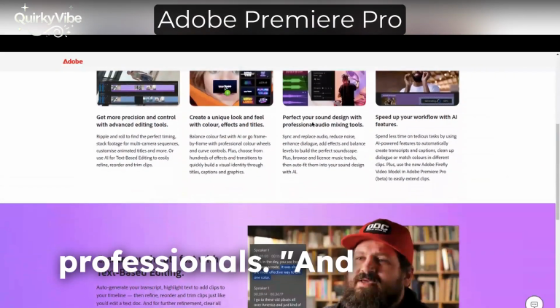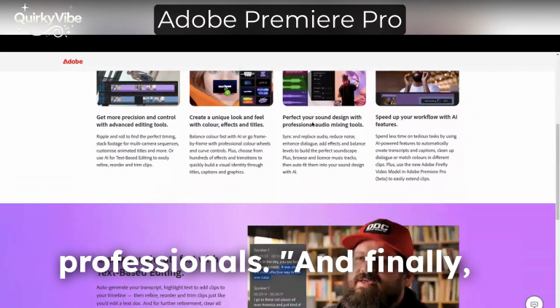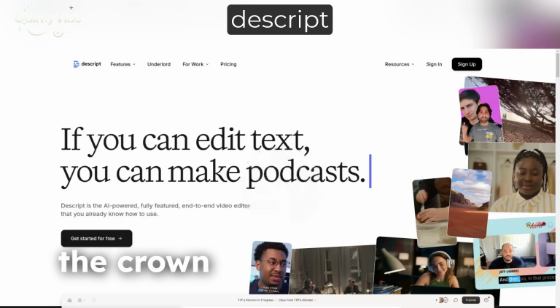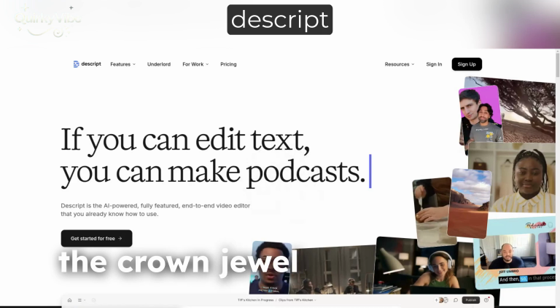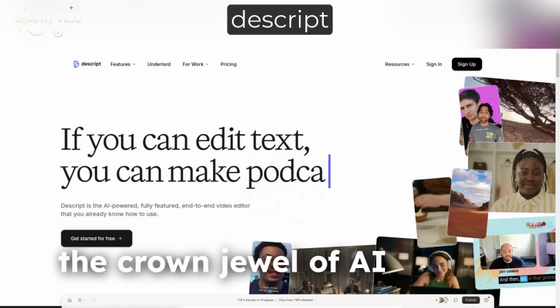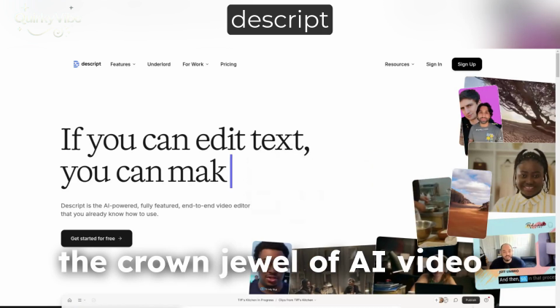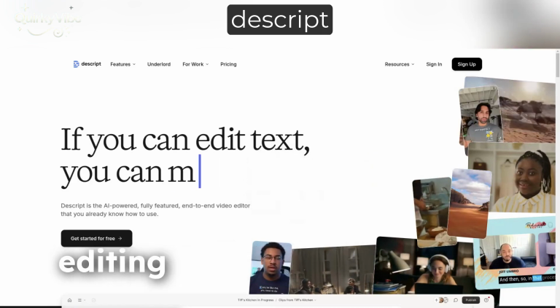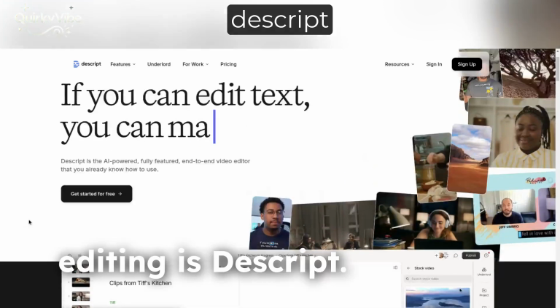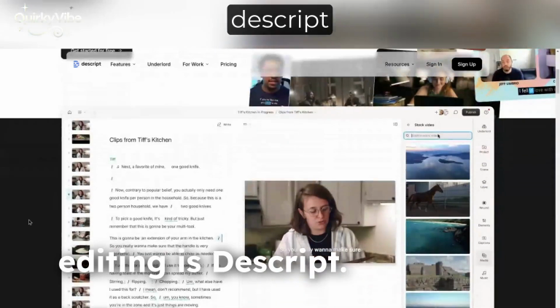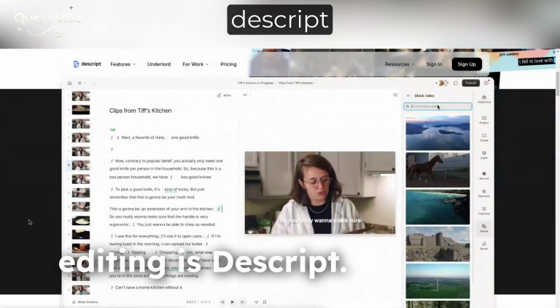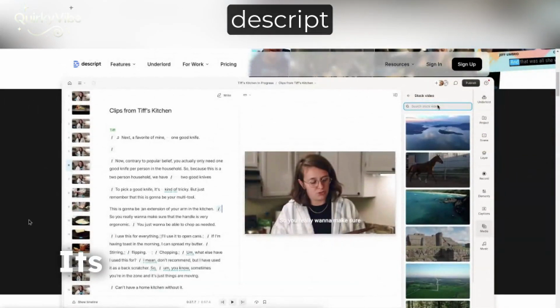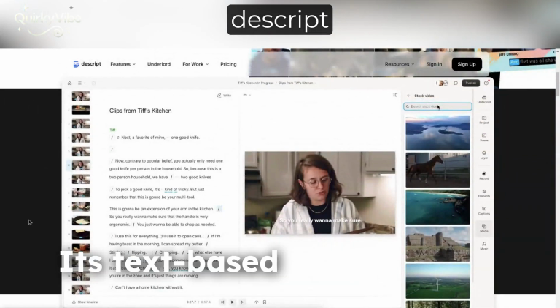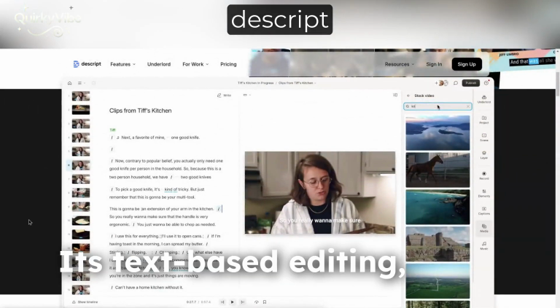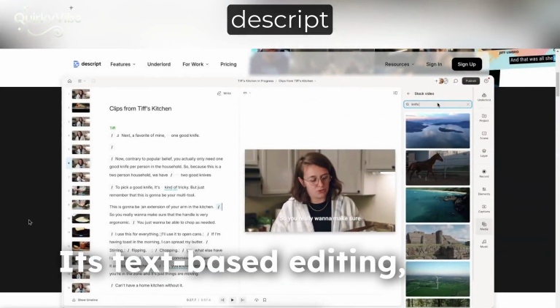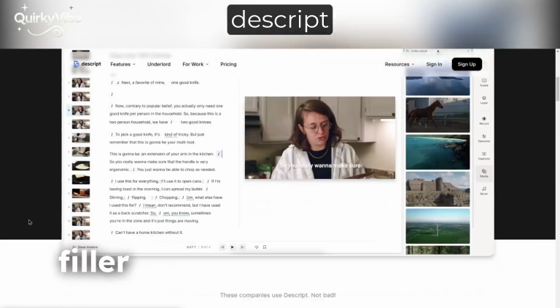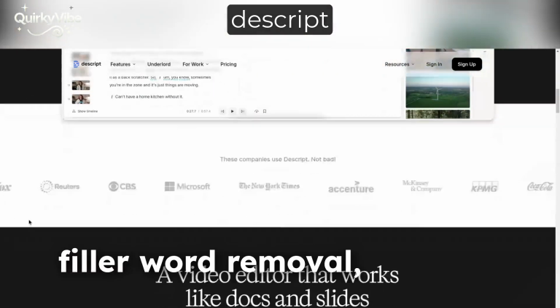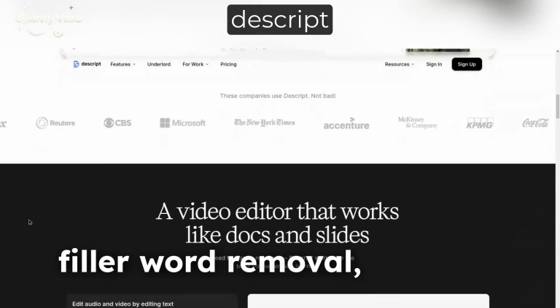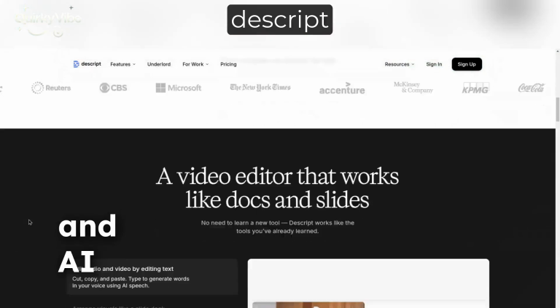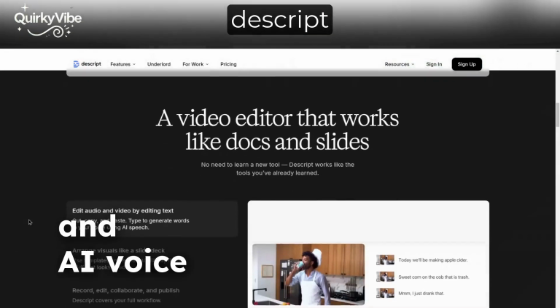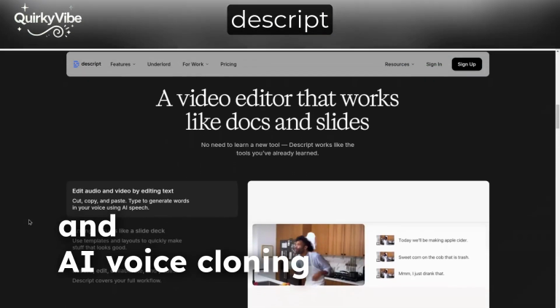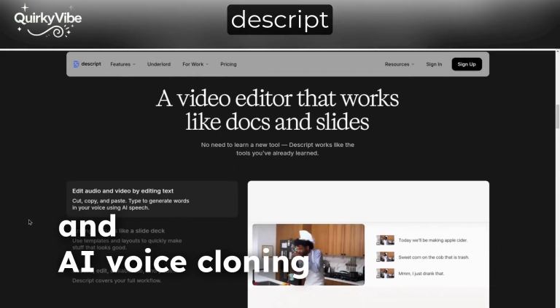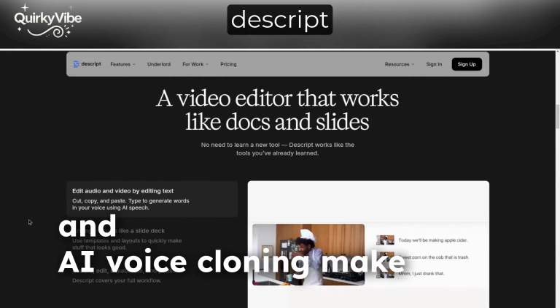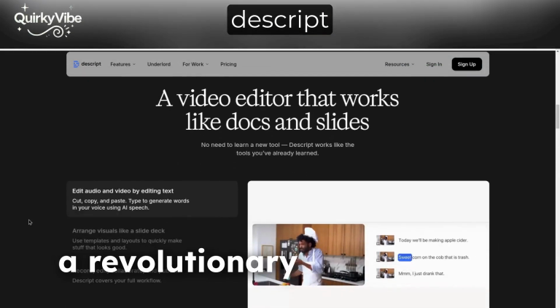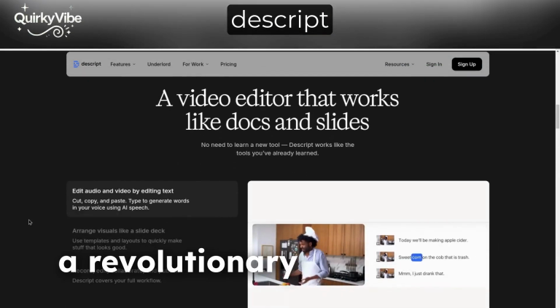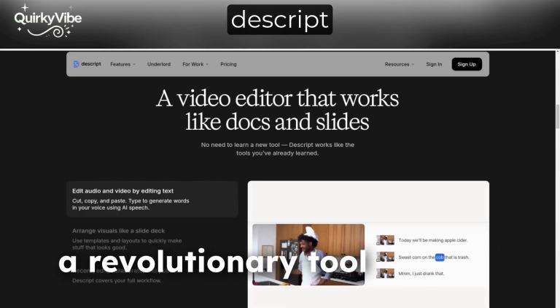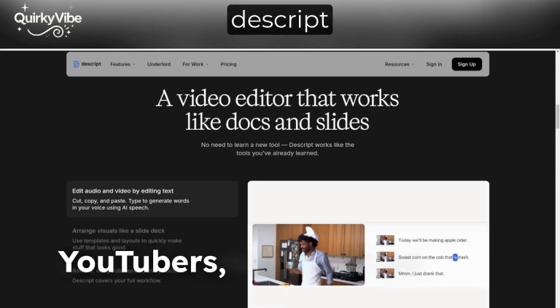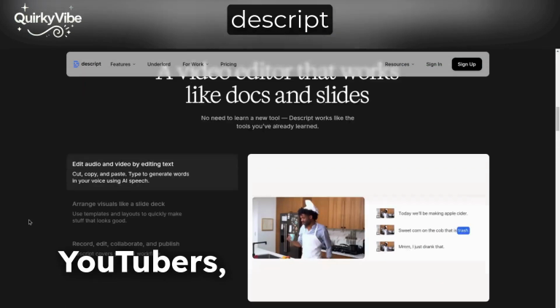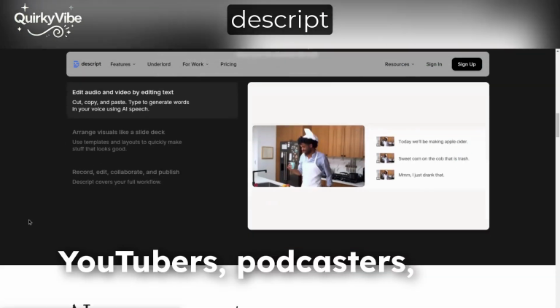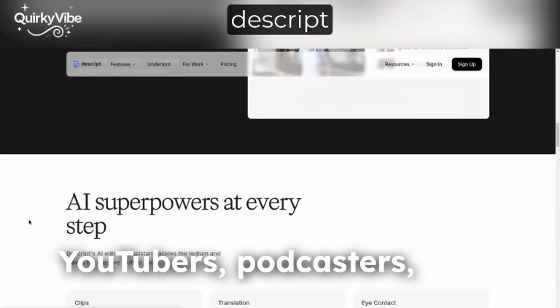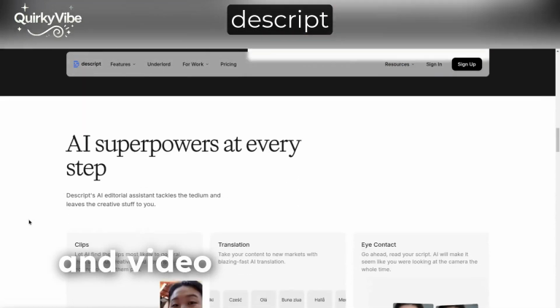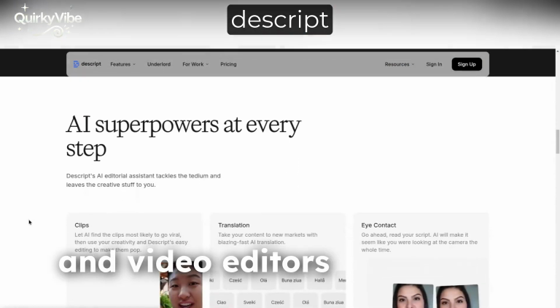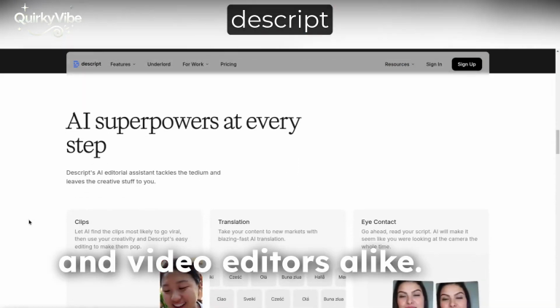And finally, the crown jewel of AI video editing is Descript. Its text-based editing, filler word removal, and AI voice cloning make it a revolutionary tool for YouTubers, podcasters, and video editors alike.